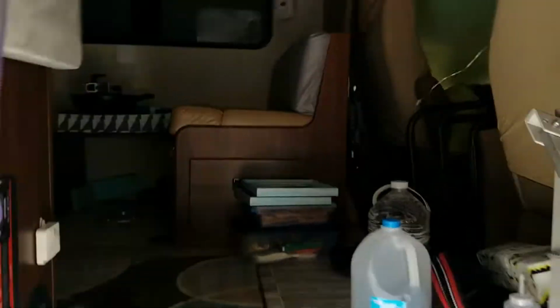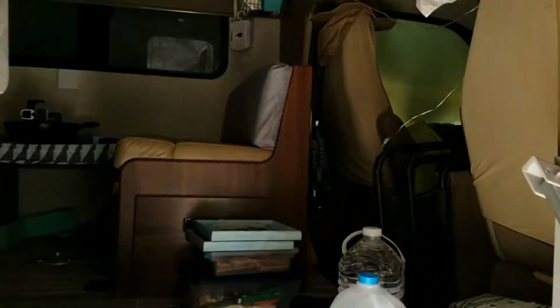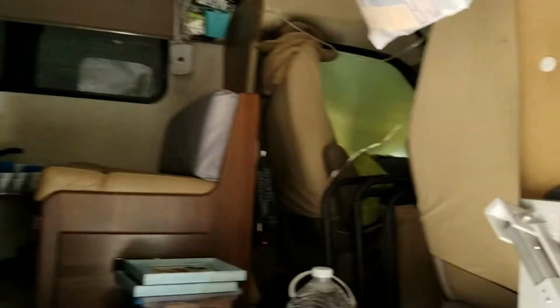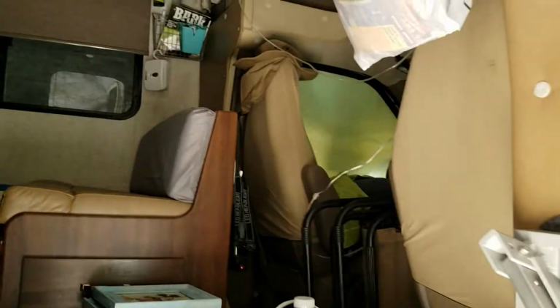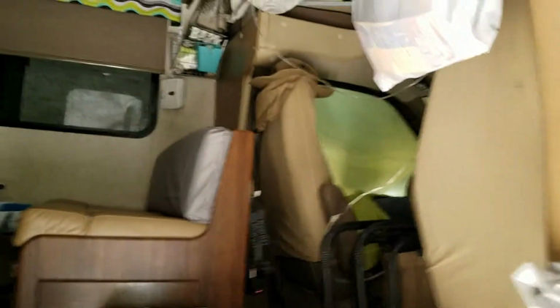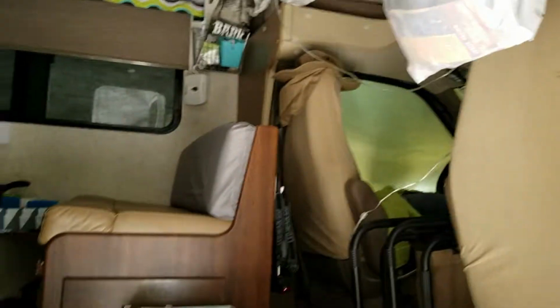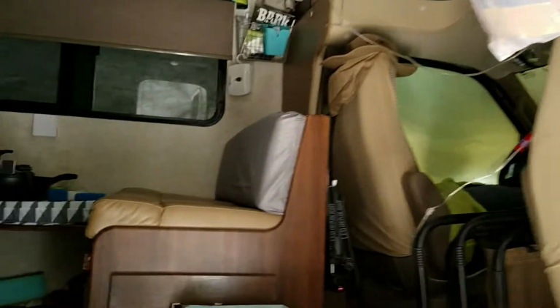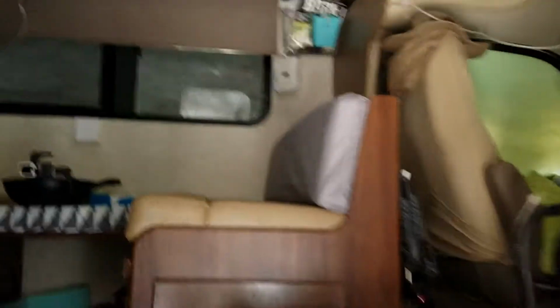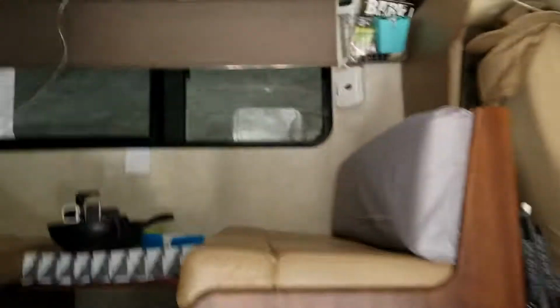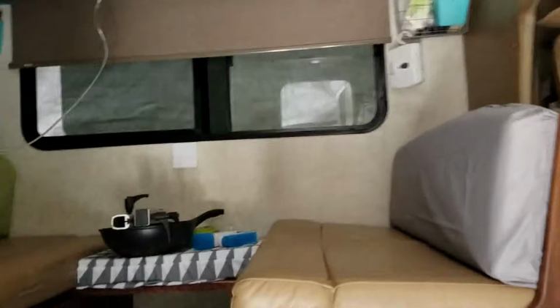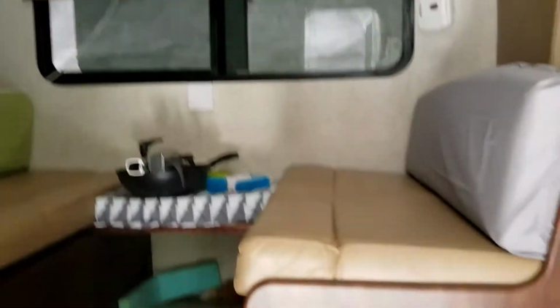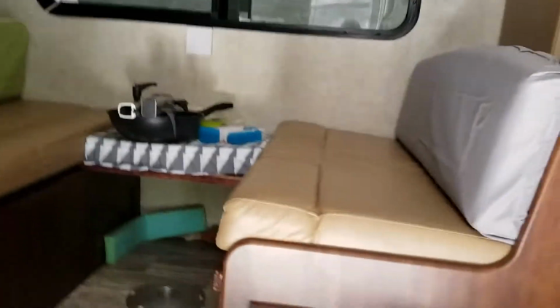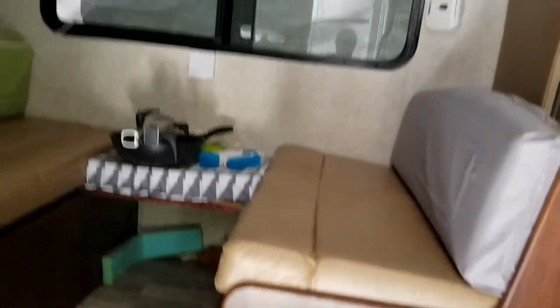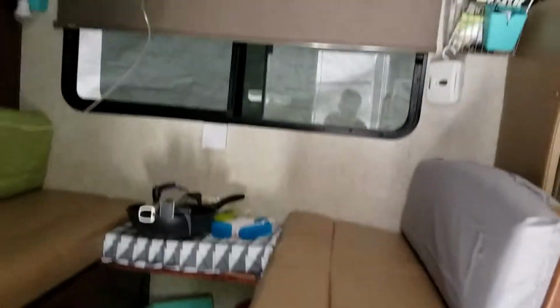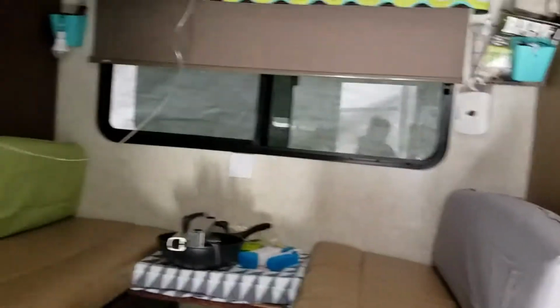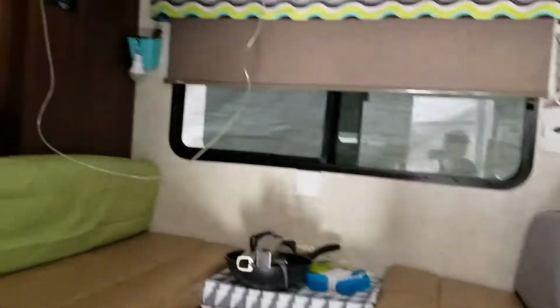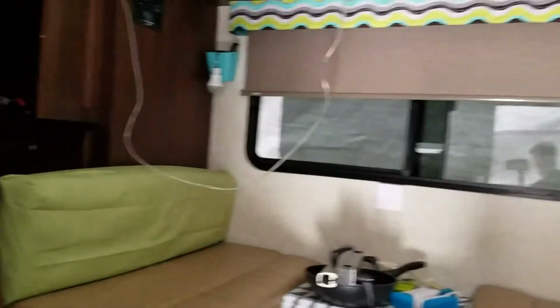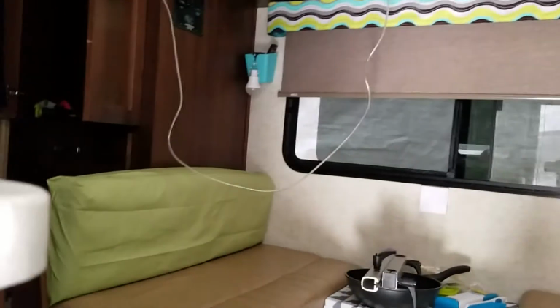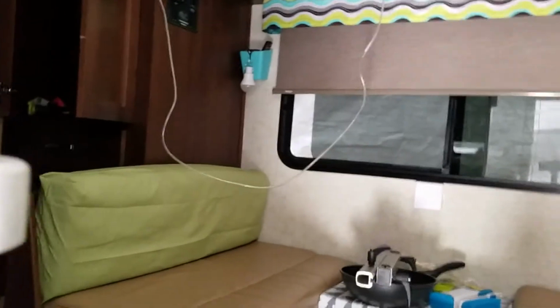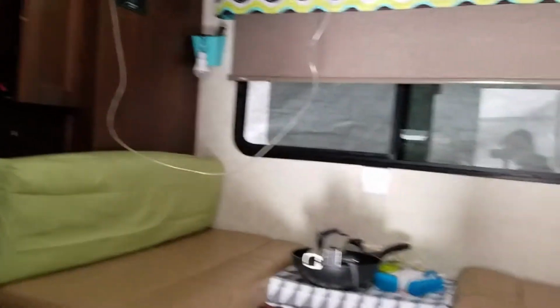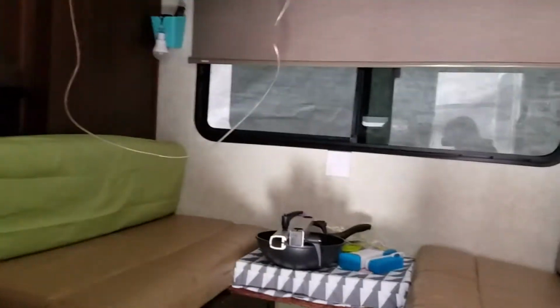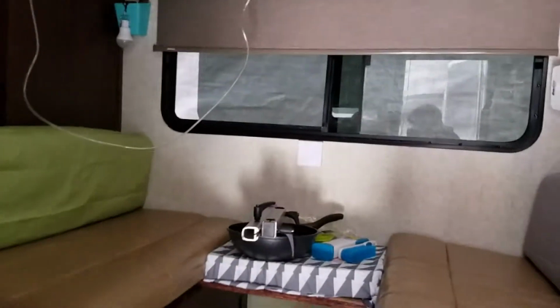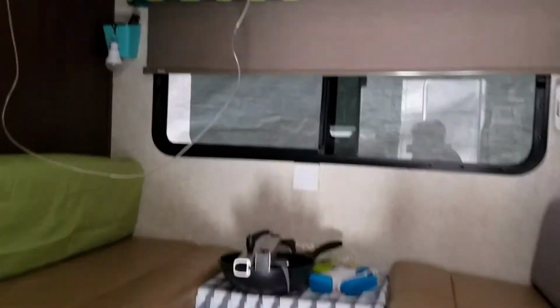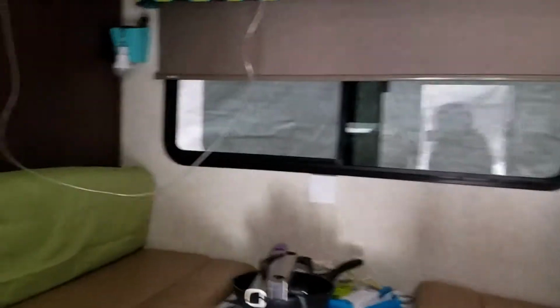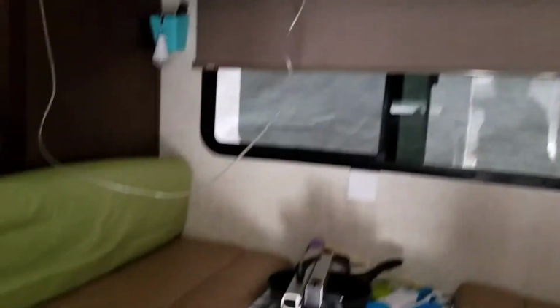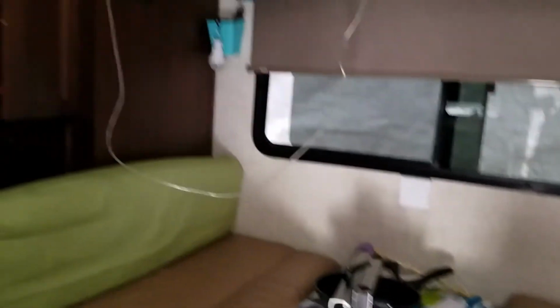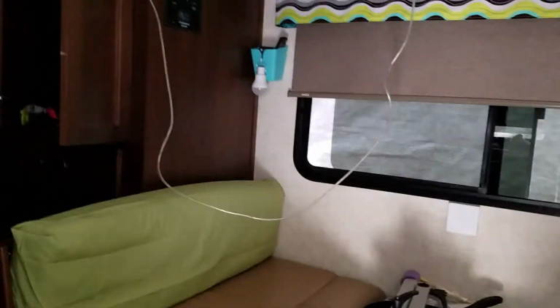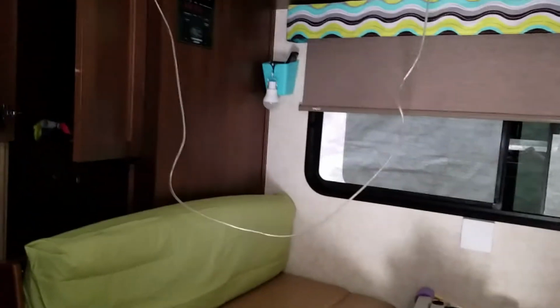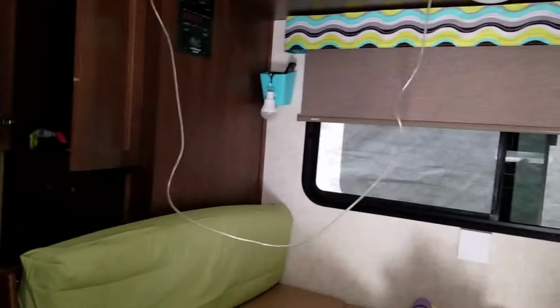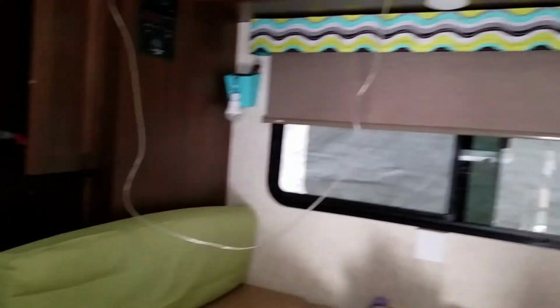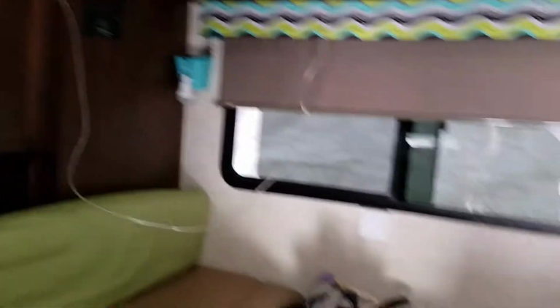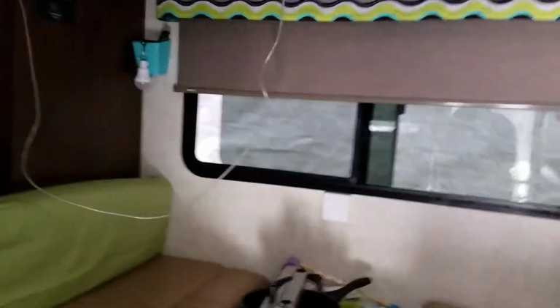All right, let's go inside. Don't mind the mess — I'm still unpacking from my trip and still doing some modifications. Pardon the darkness for a moment while I get some lights on.